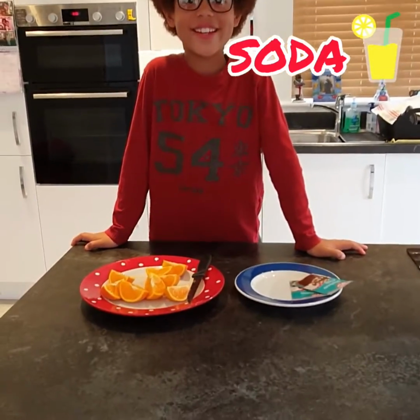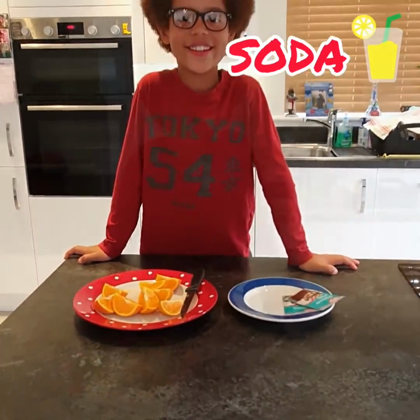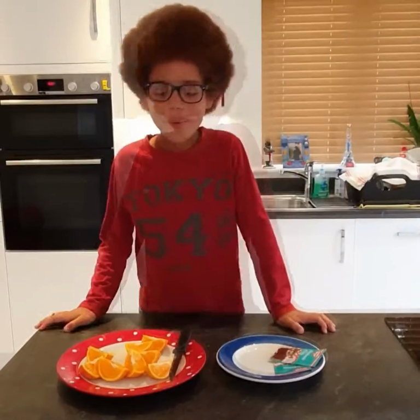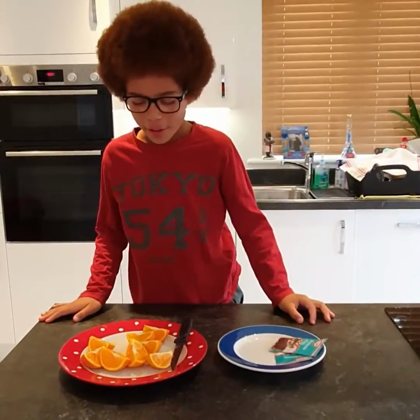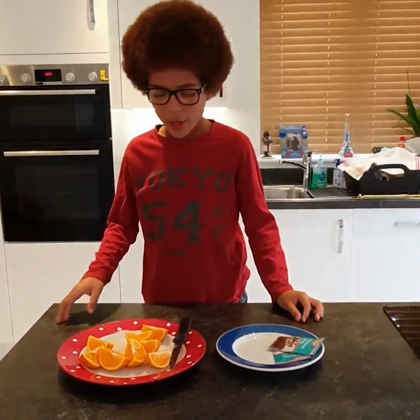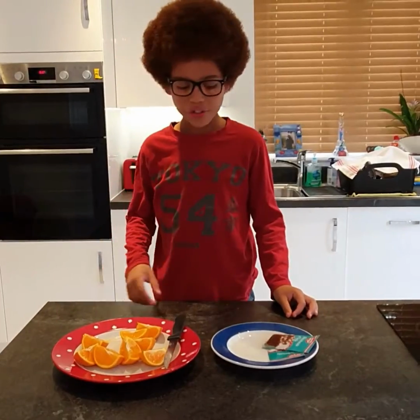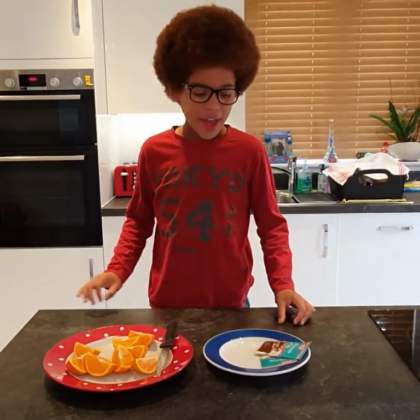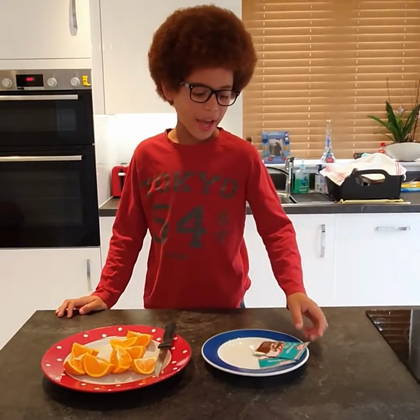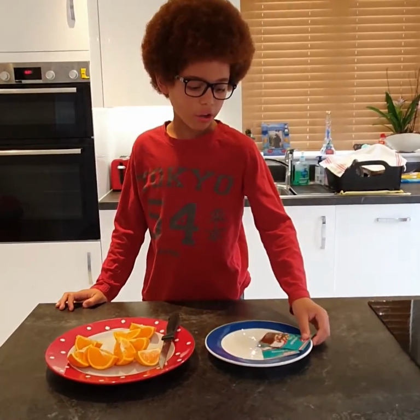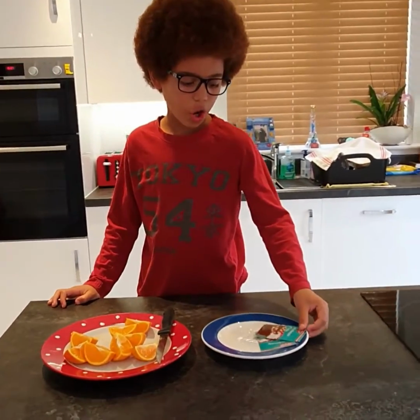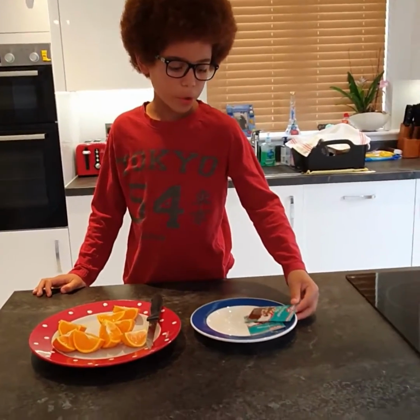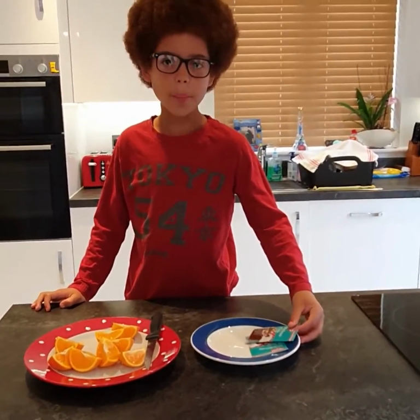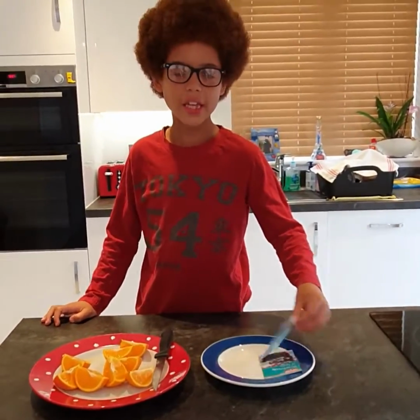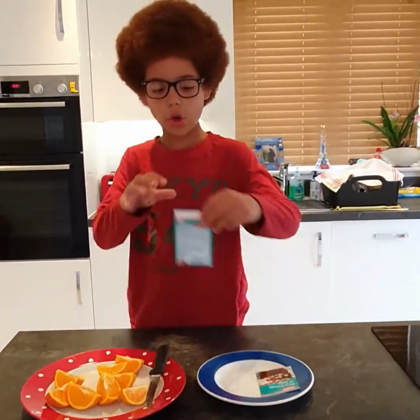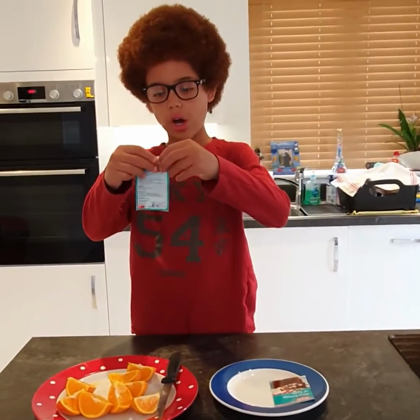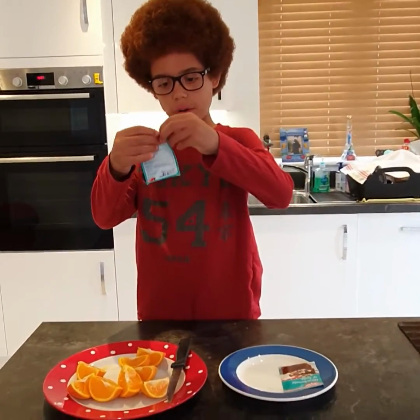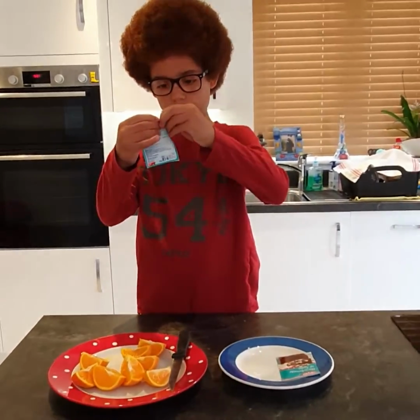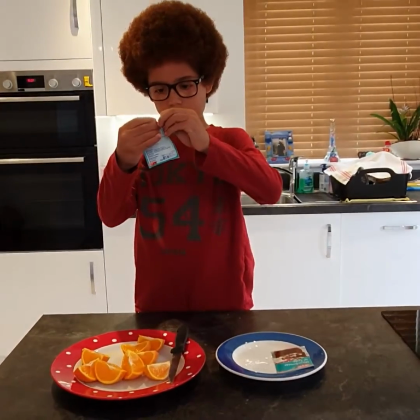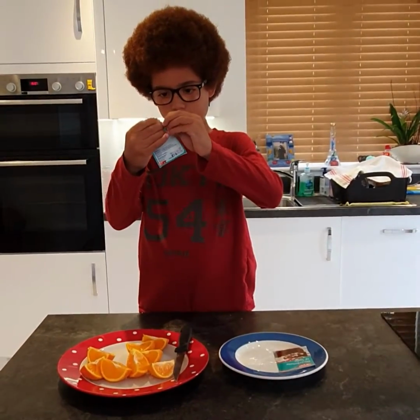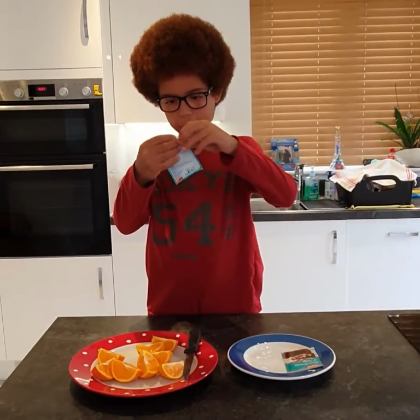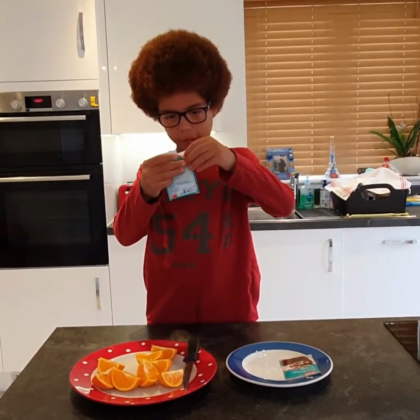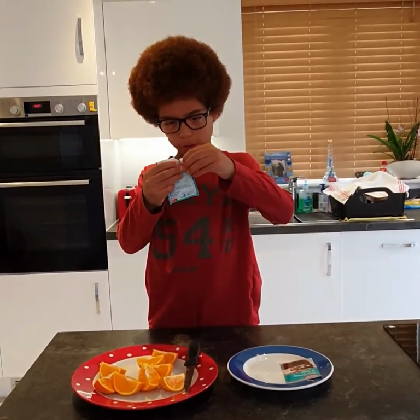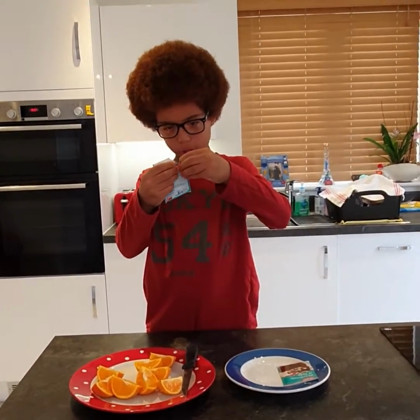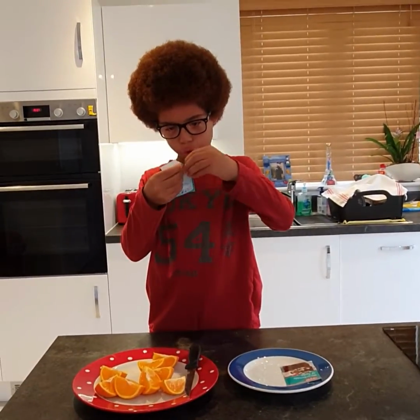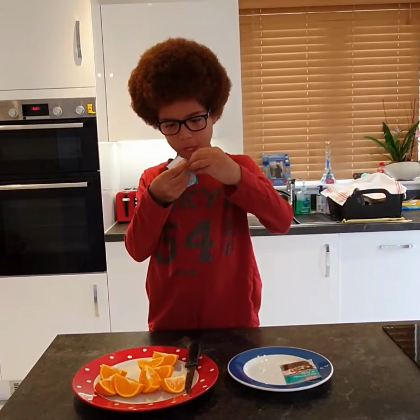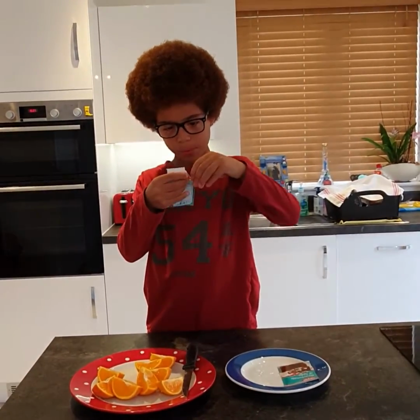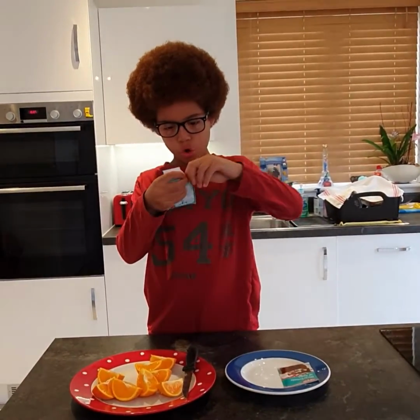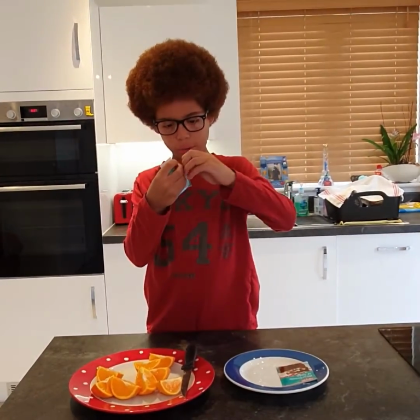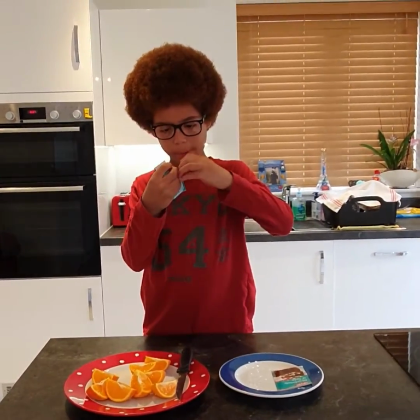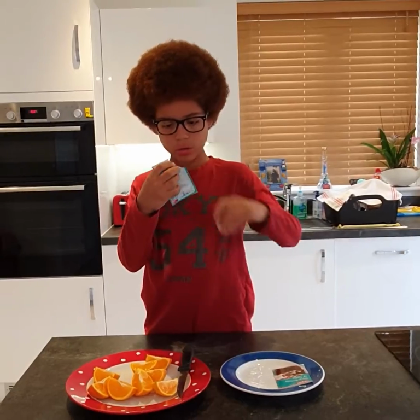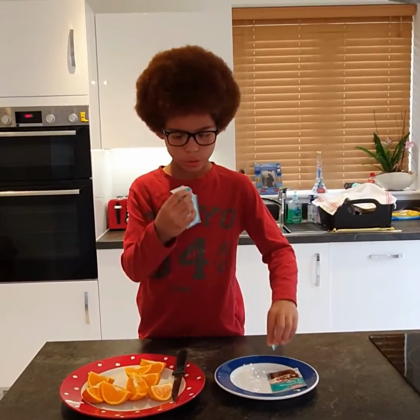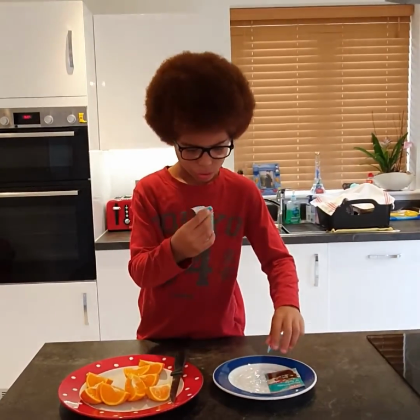So we've cut up the oranges and now we are going to open the baking soda. I'm going to open it carefully and not too deep. It will come out.